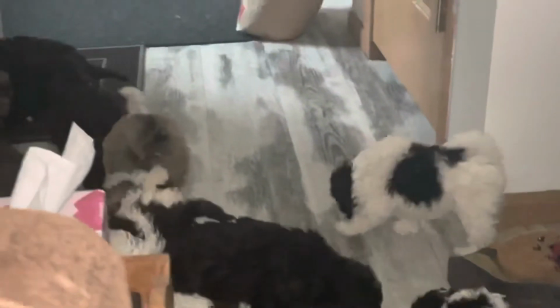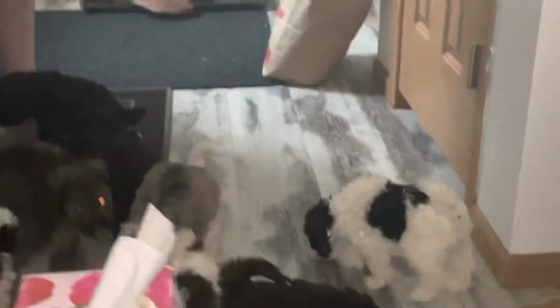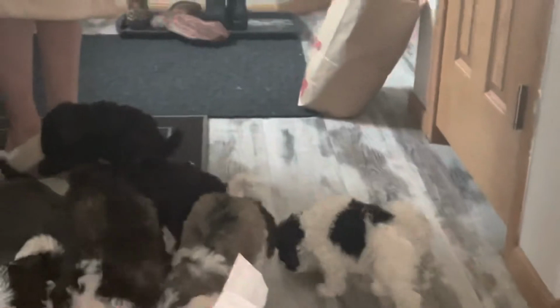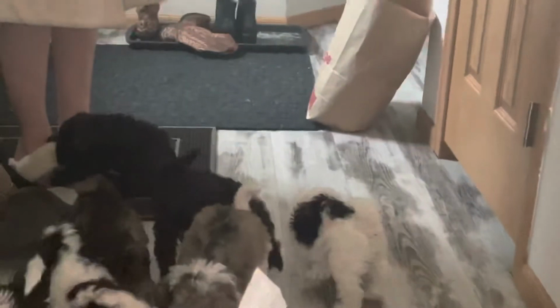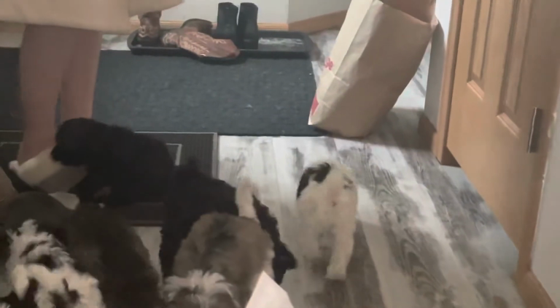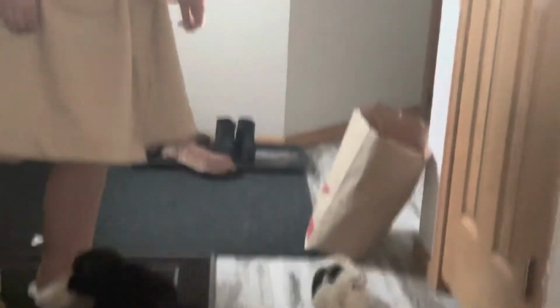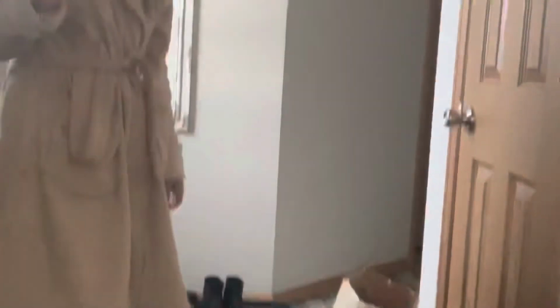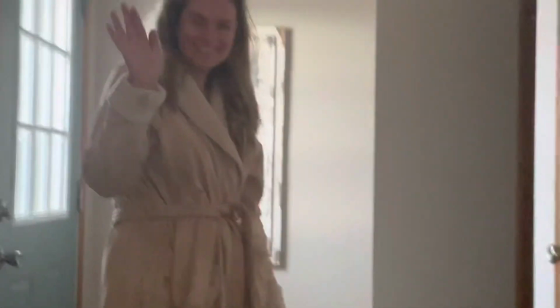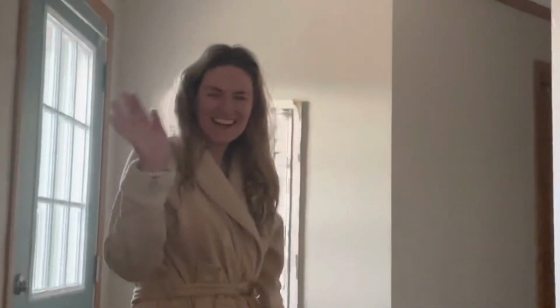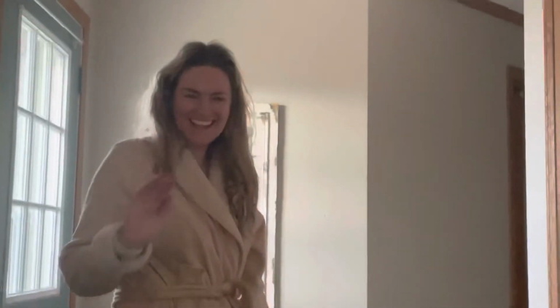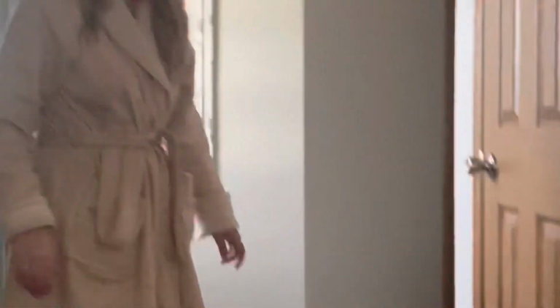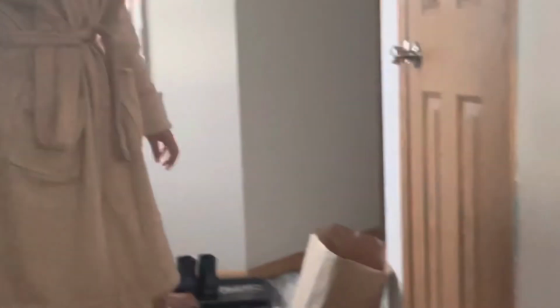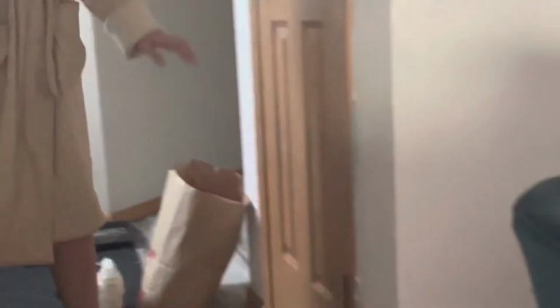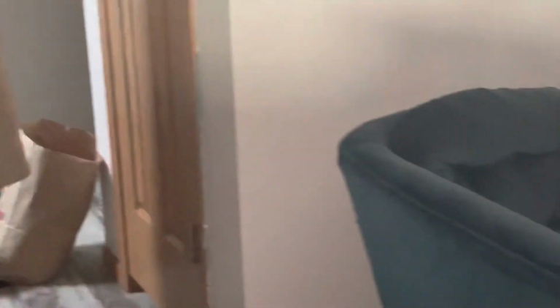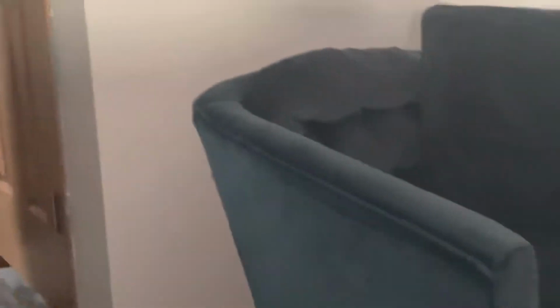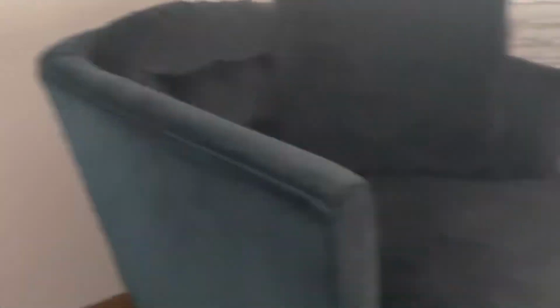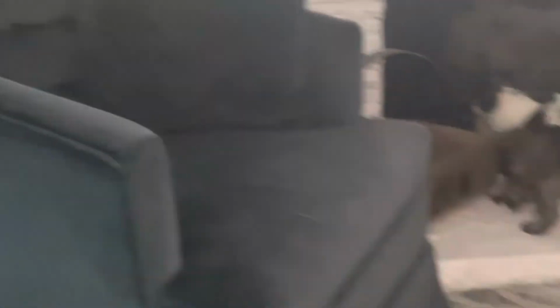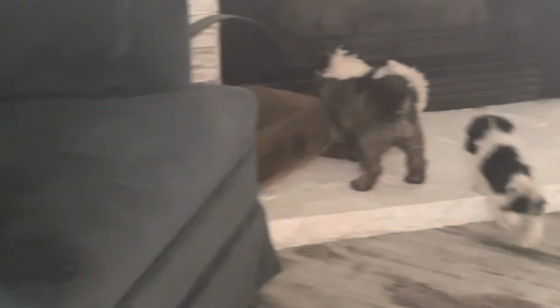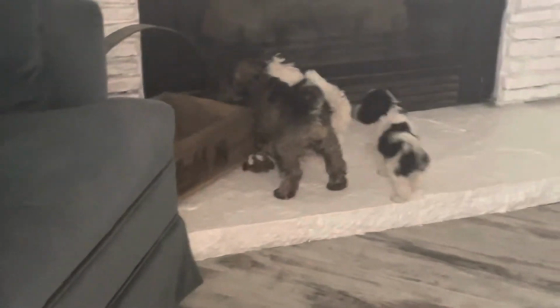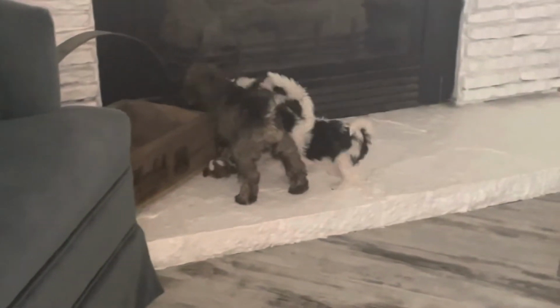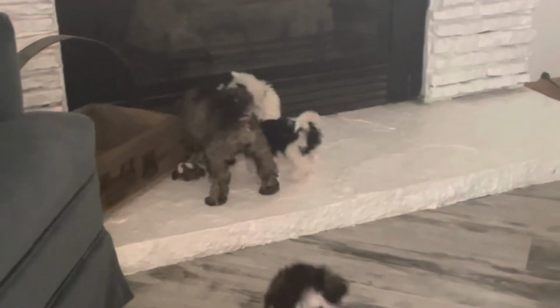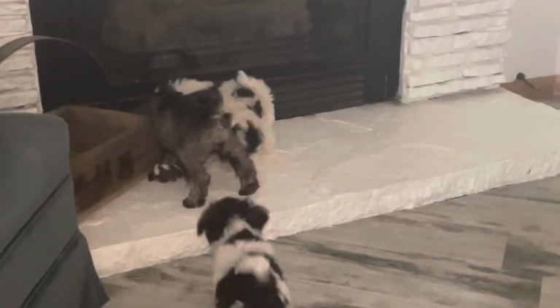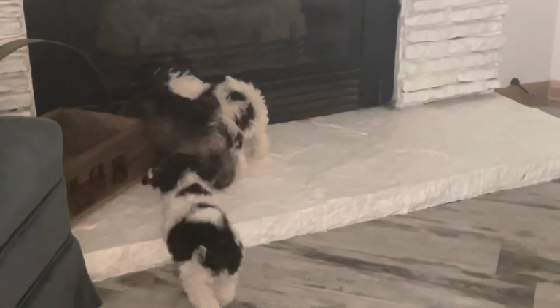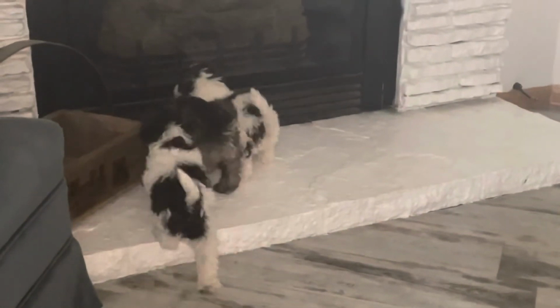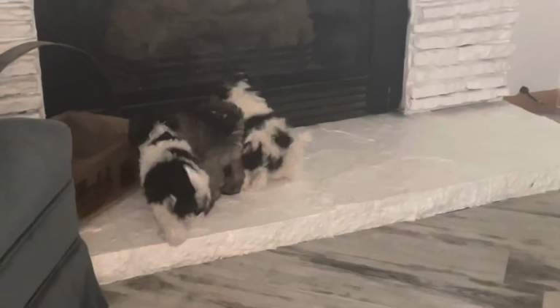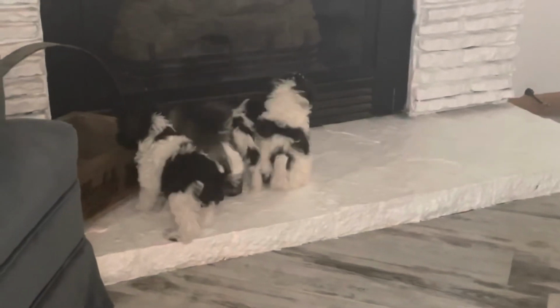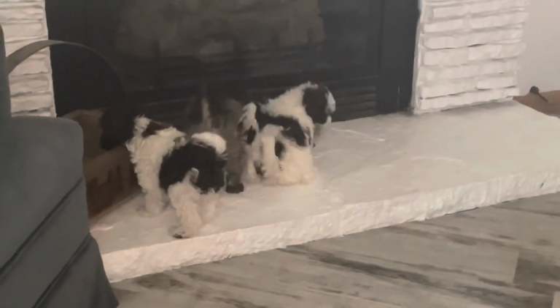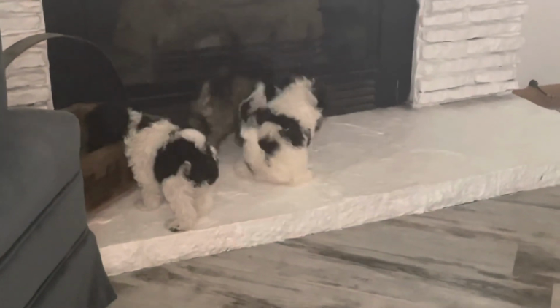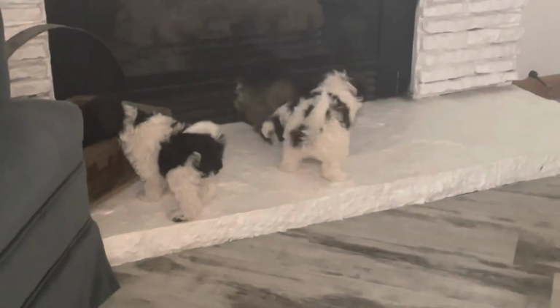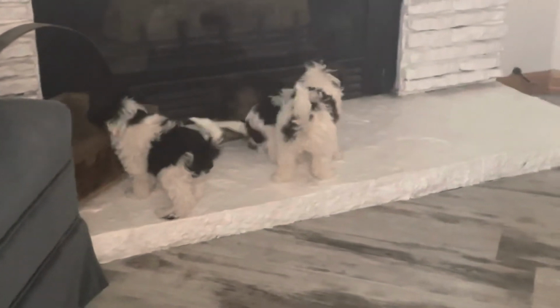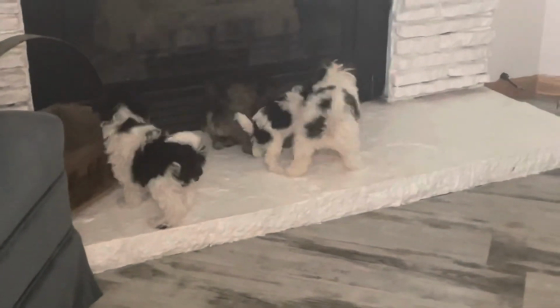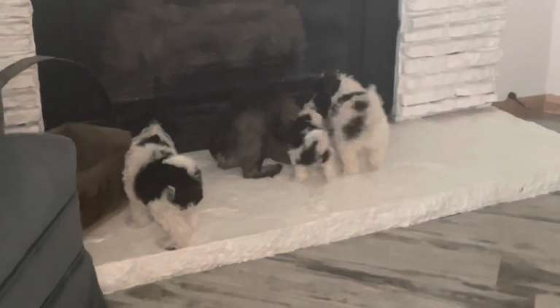Thanks for watching. God bless. Good morning, my love. Ben, who's the other half of the ranch, has gone to work, so we're not going to be working with the puppies. Thanks for watching. God bless. See you!